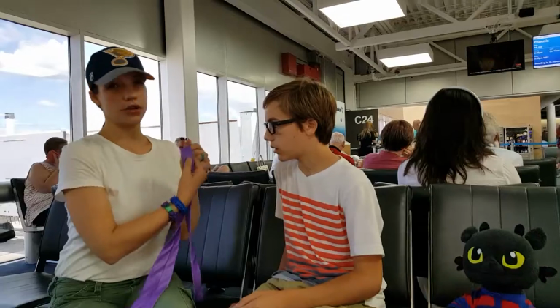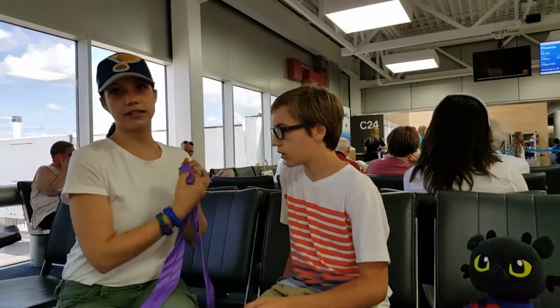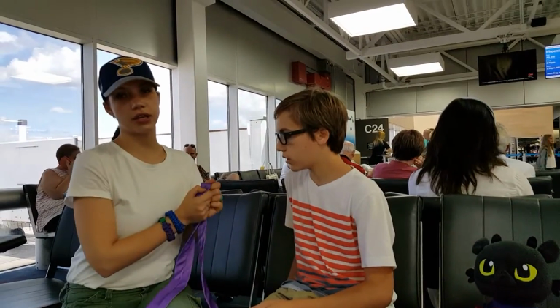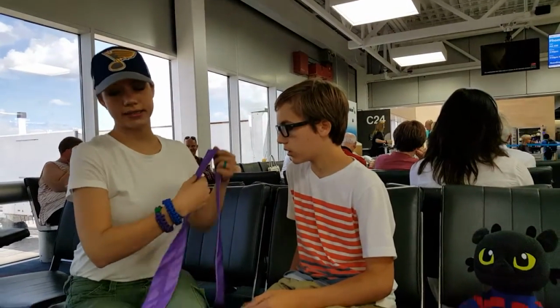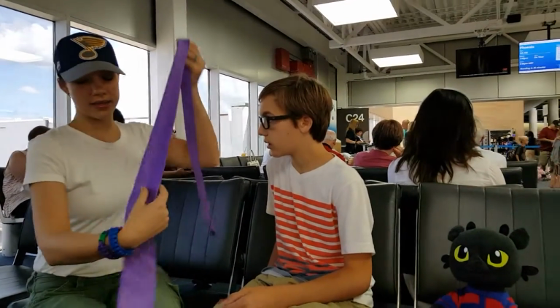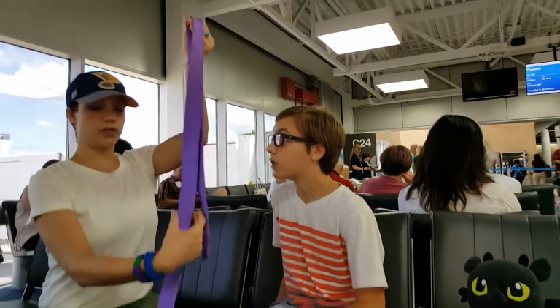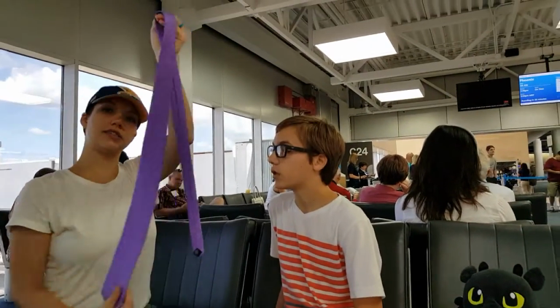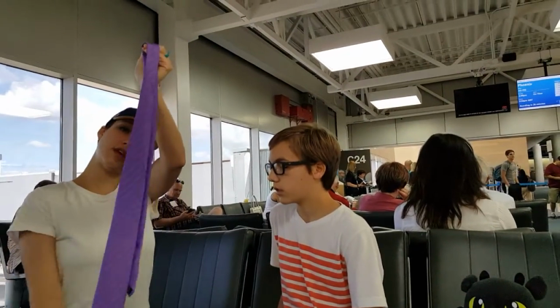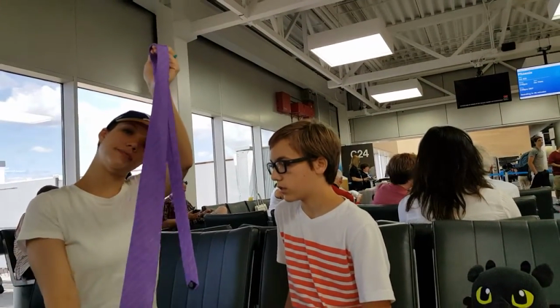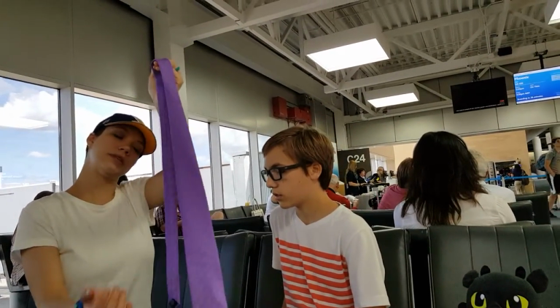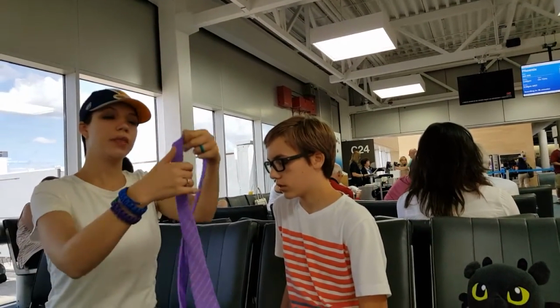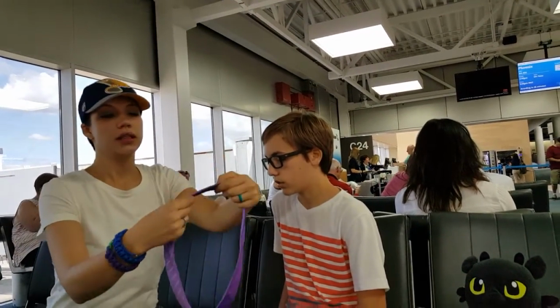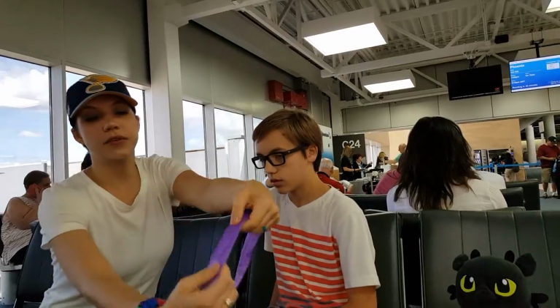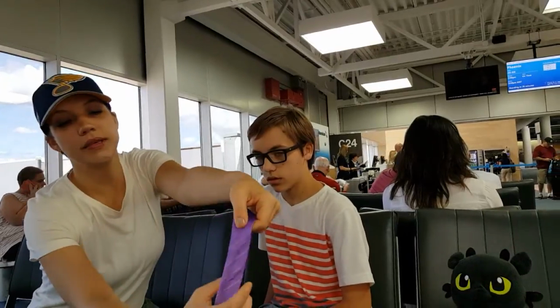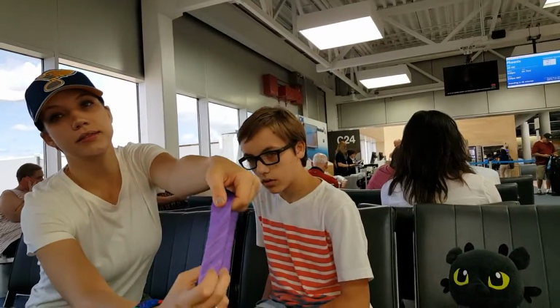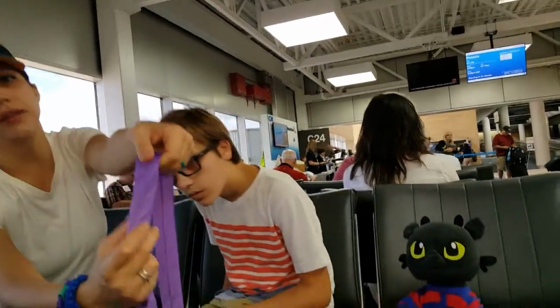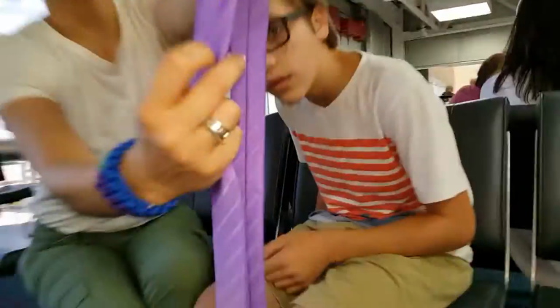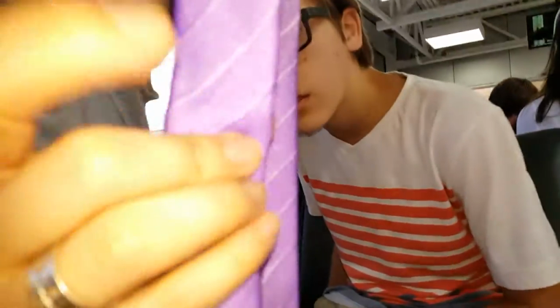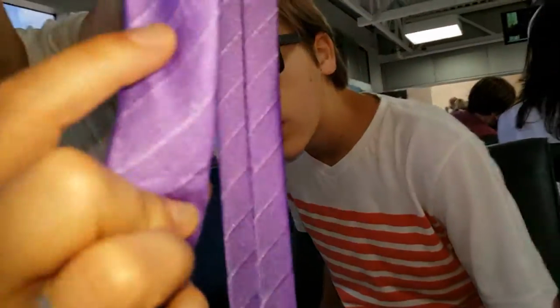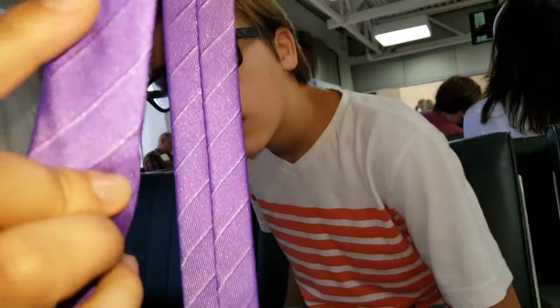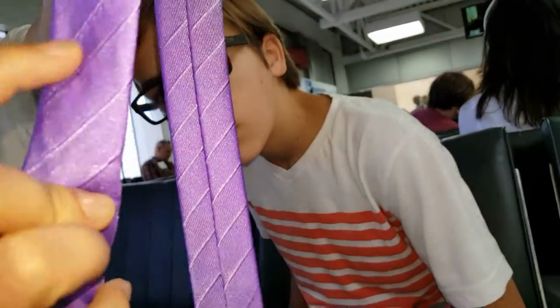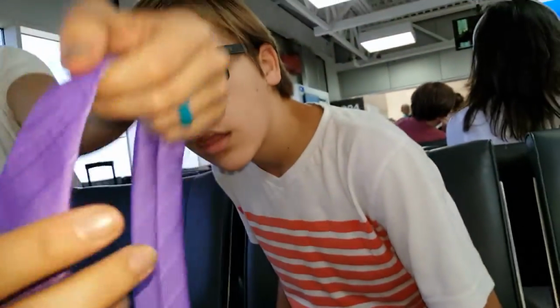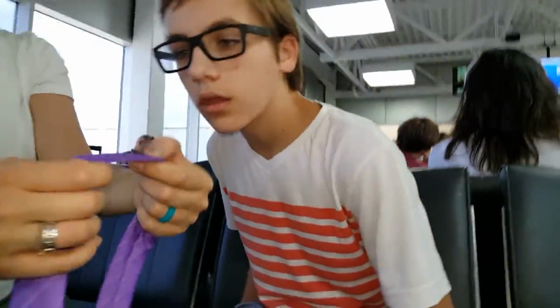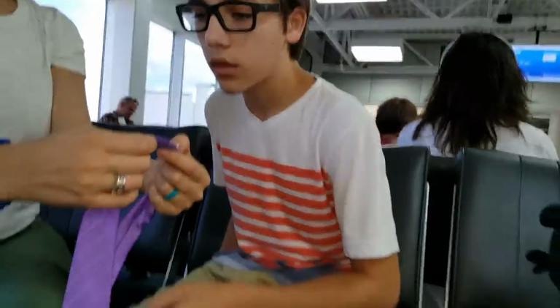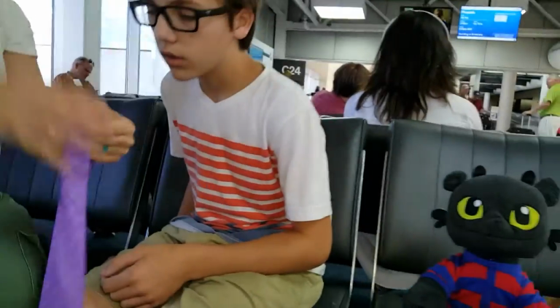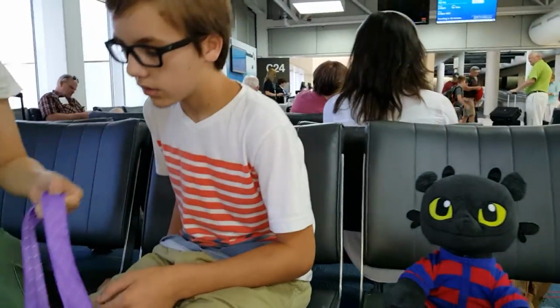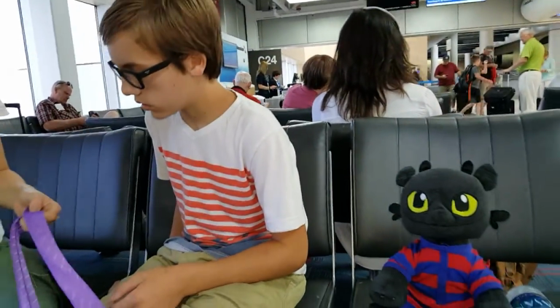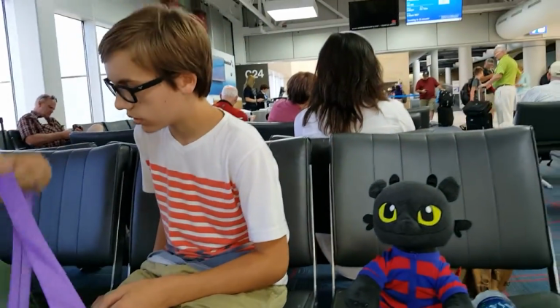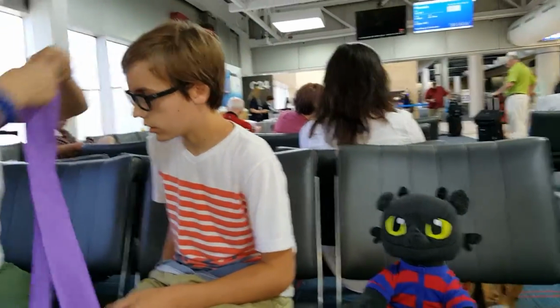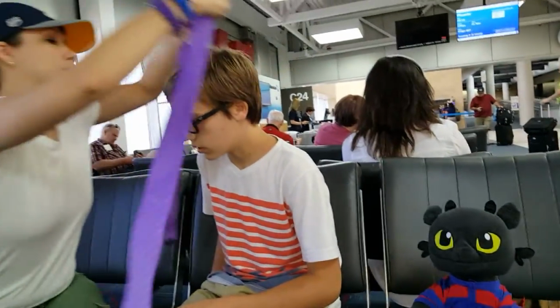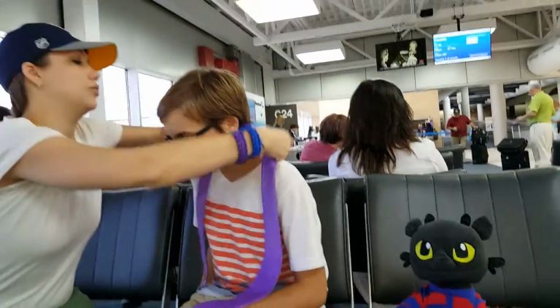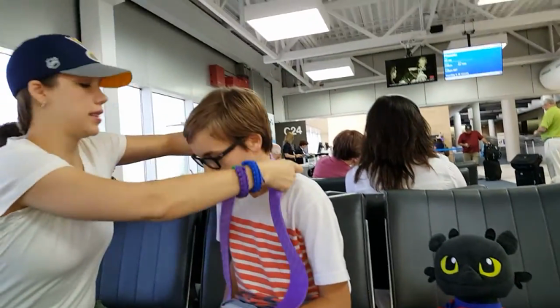I'm going to teach you how to tie a tie. I got you this one at the airport — it's always fun. Look for this piece right here, where there's a little seam, like that. You want that on the back of your neck, right there.